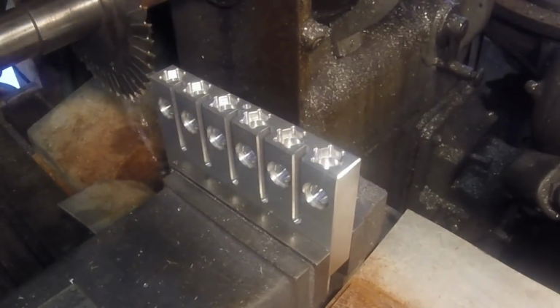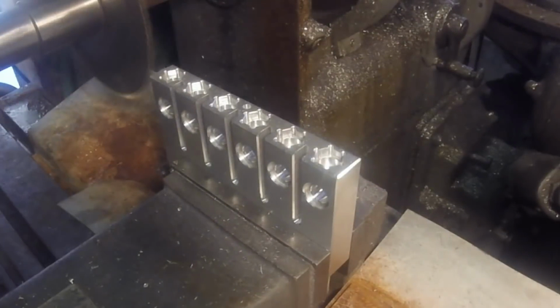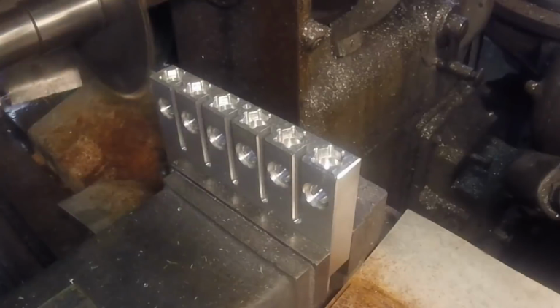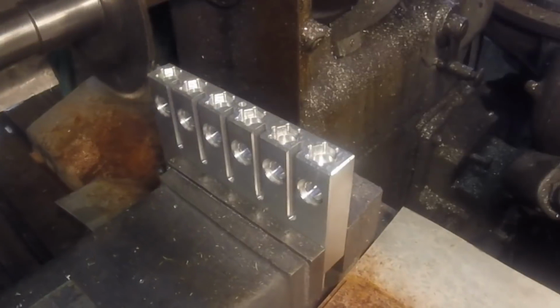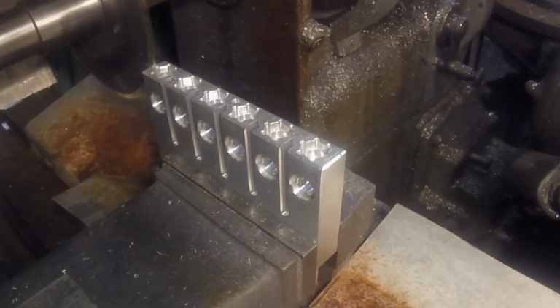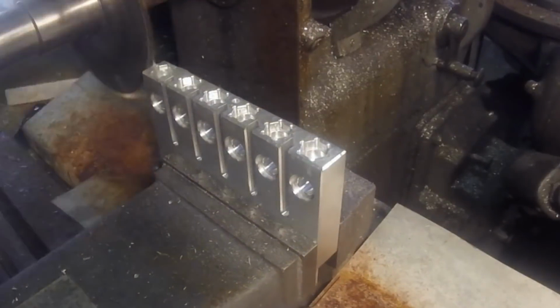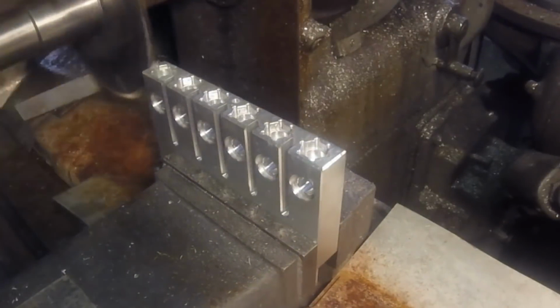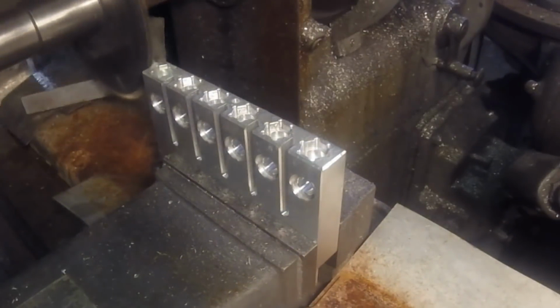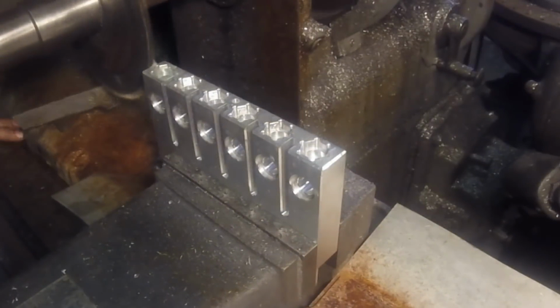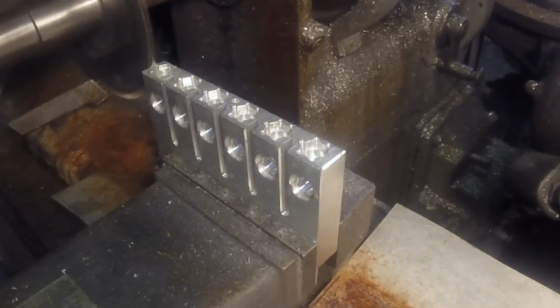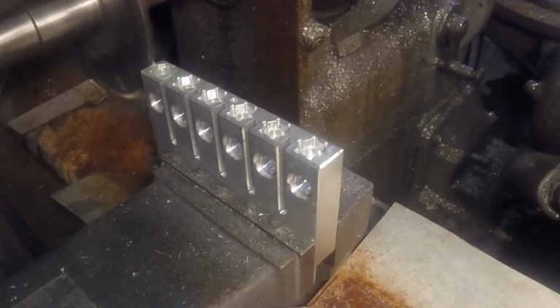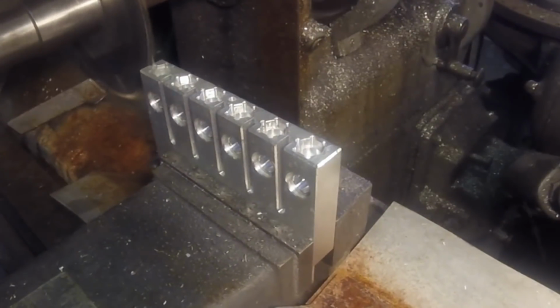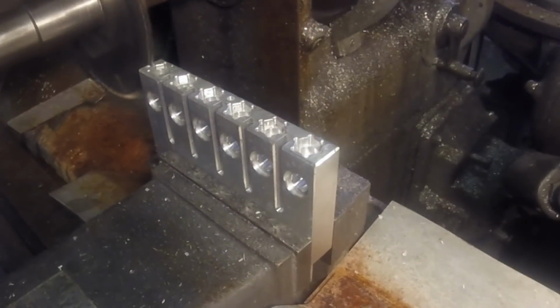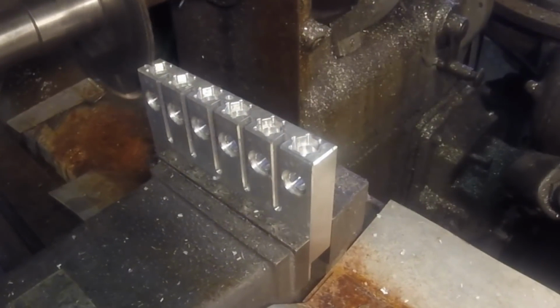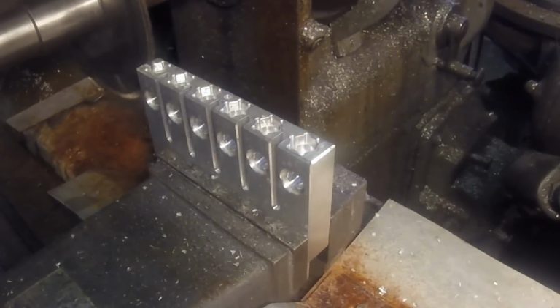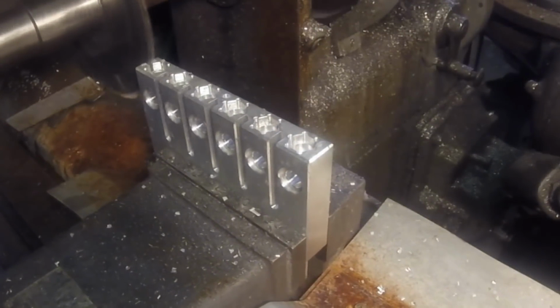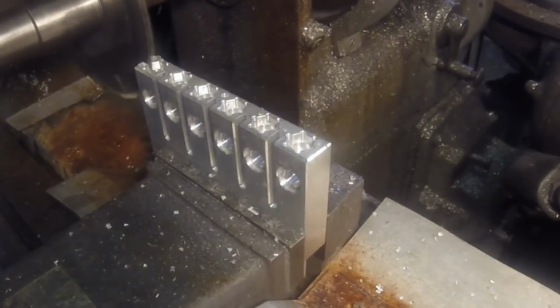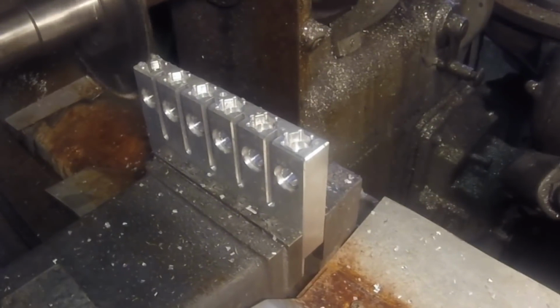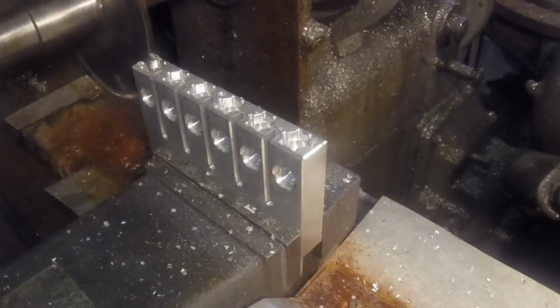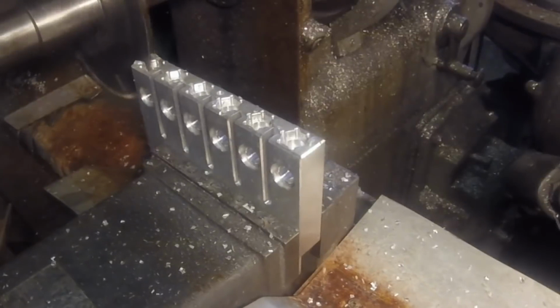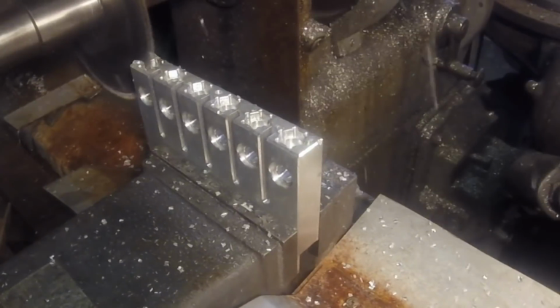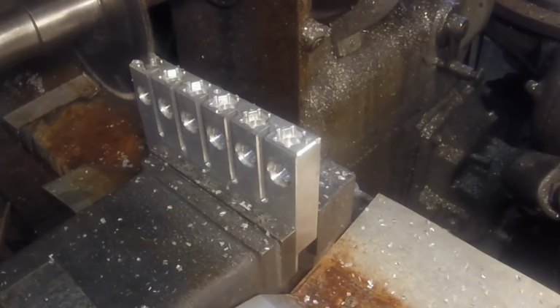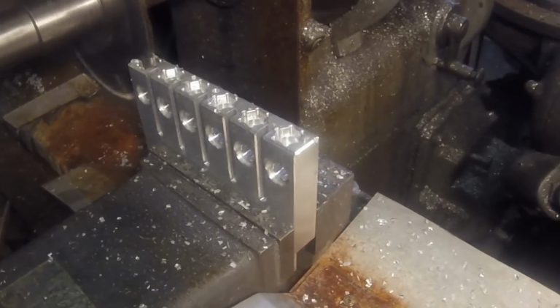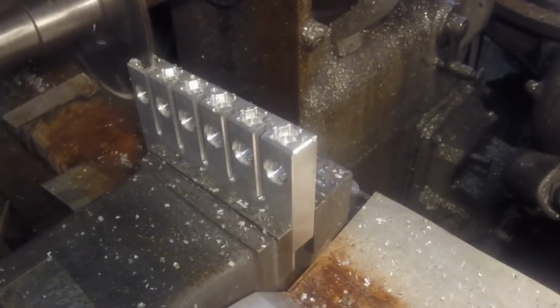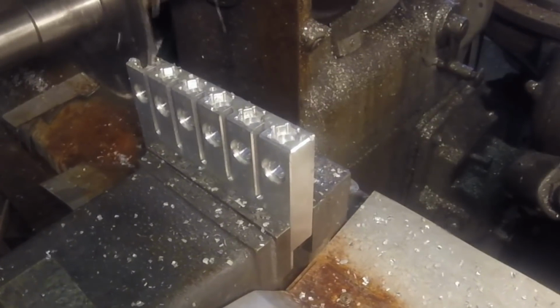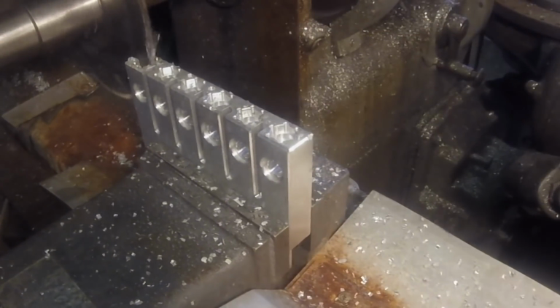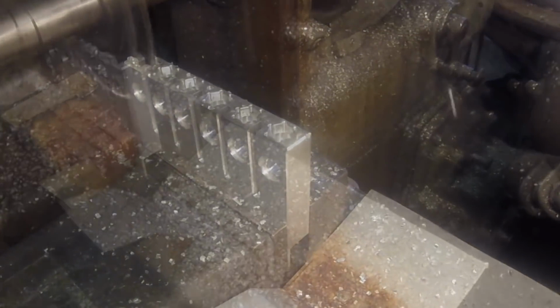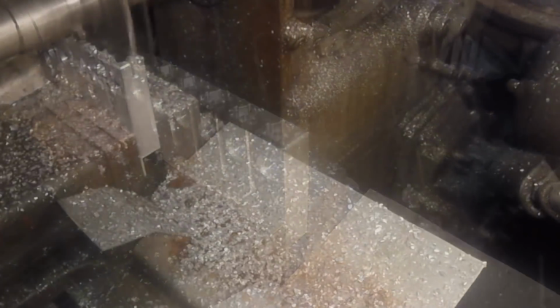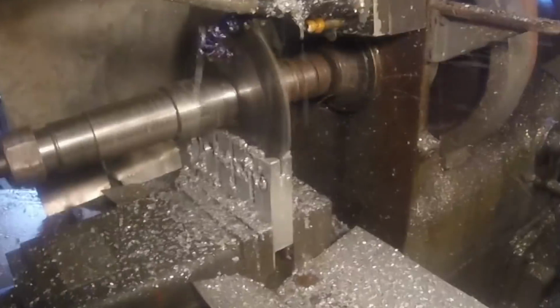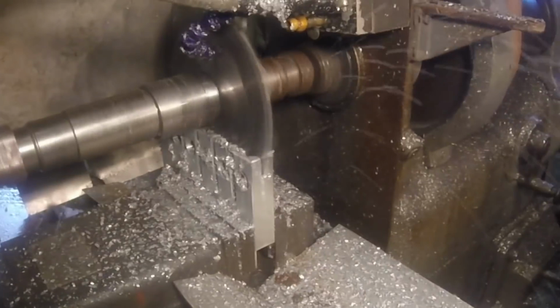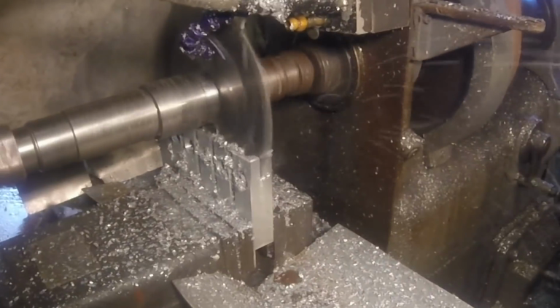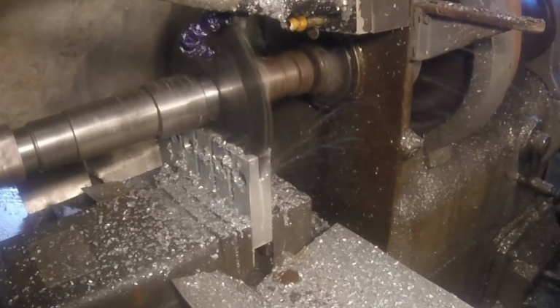Now that we've got it all done, it needs to have a slot down the center so that the hex can be squeezed once it's put in to hold it in place.